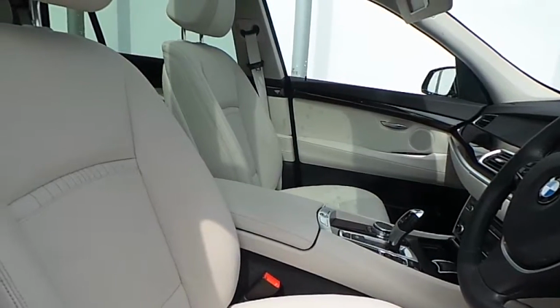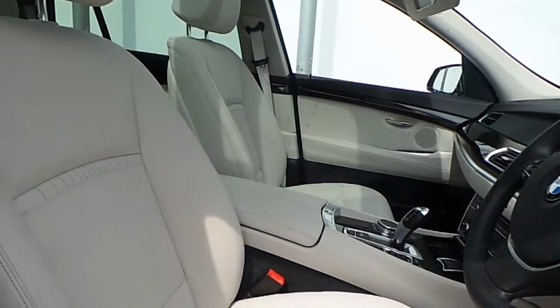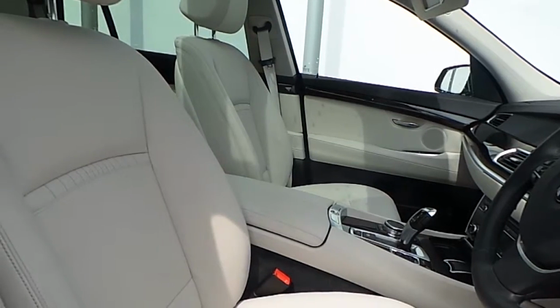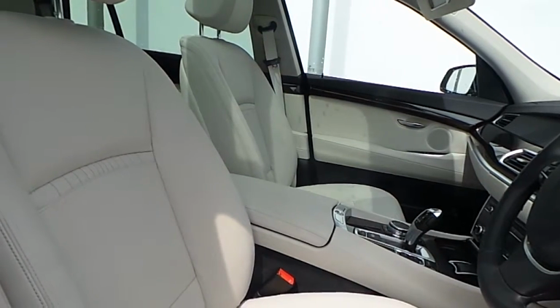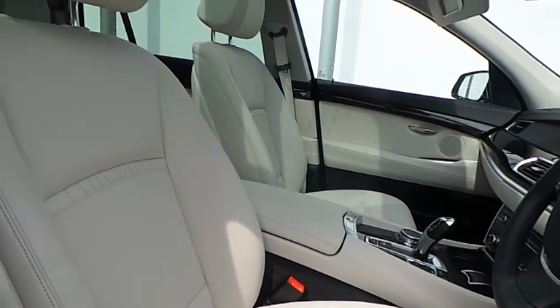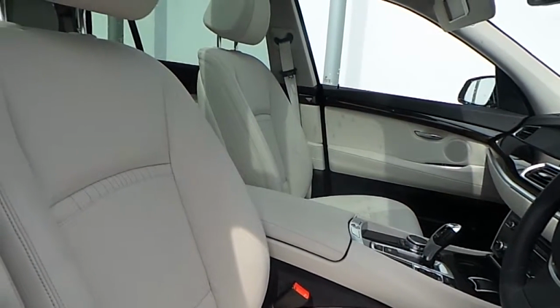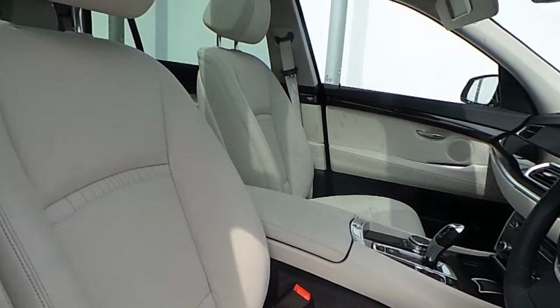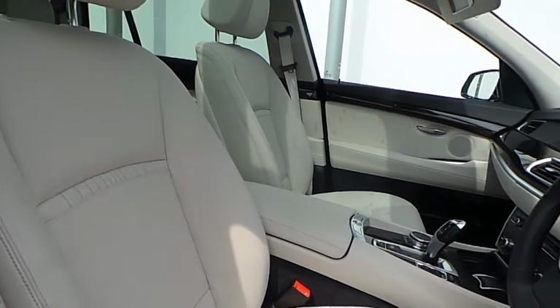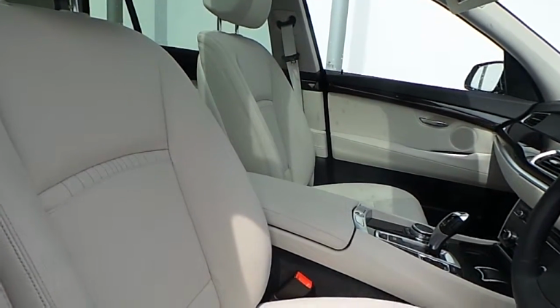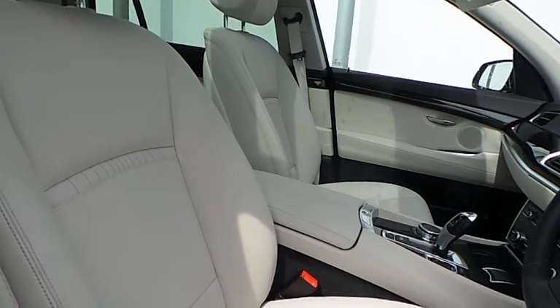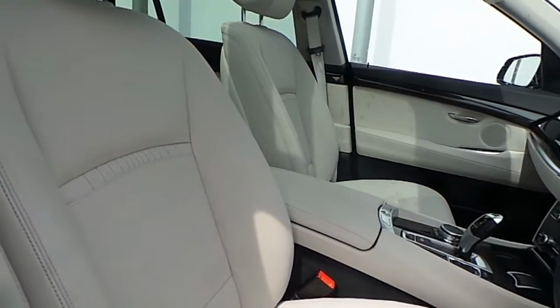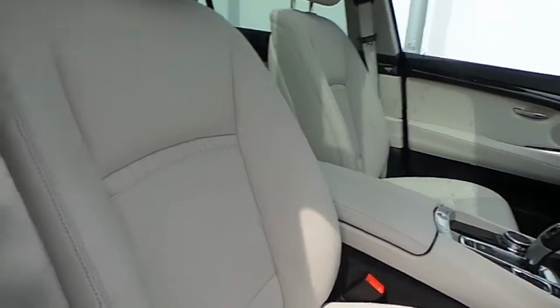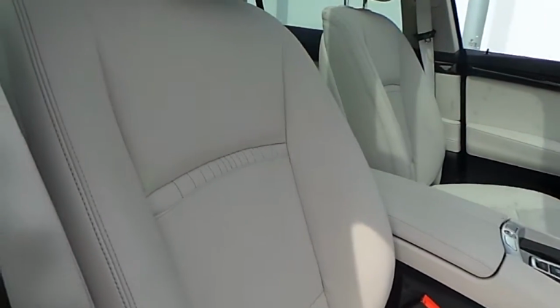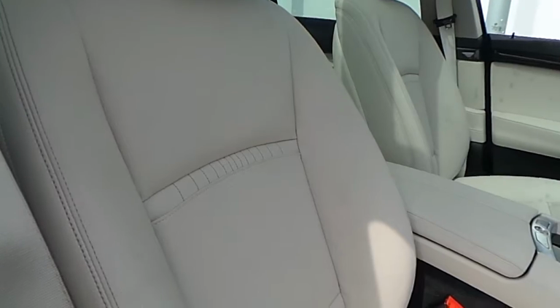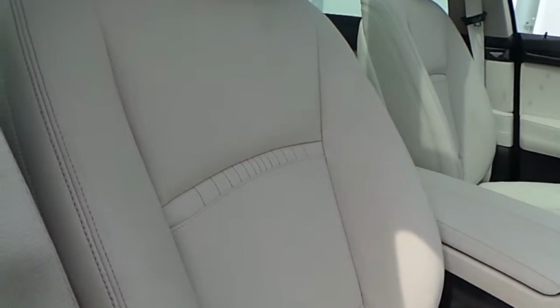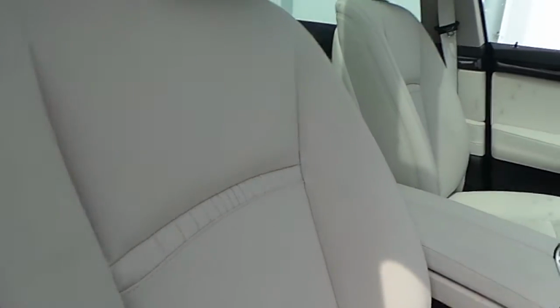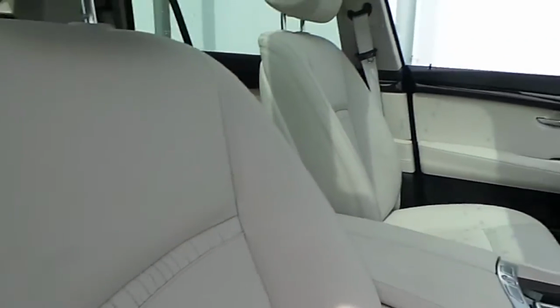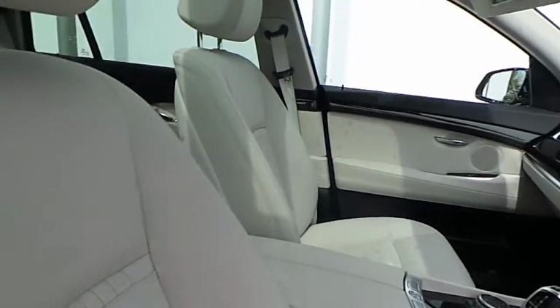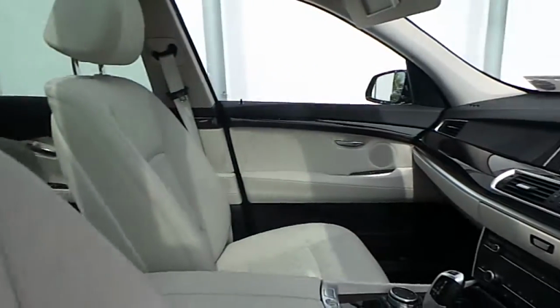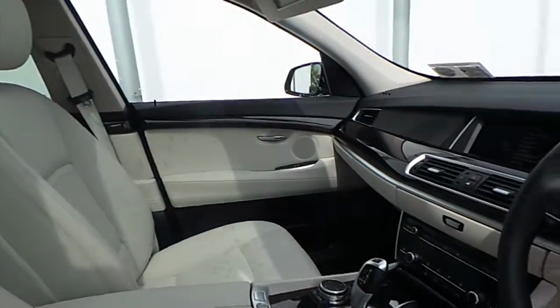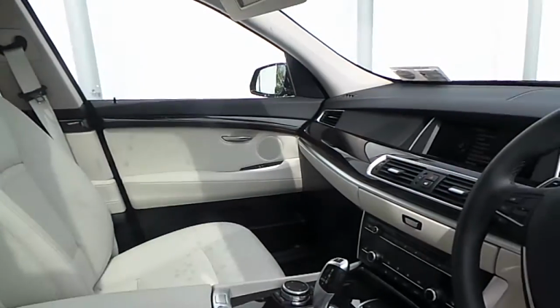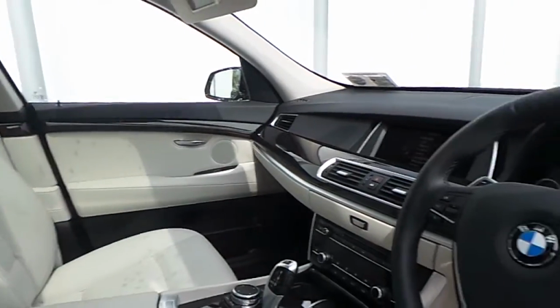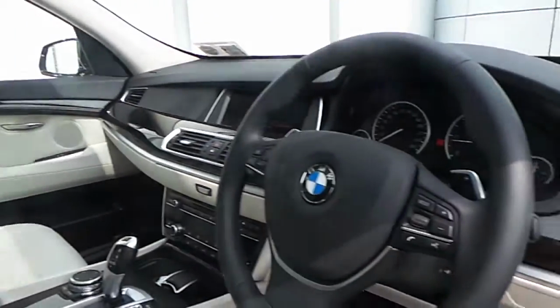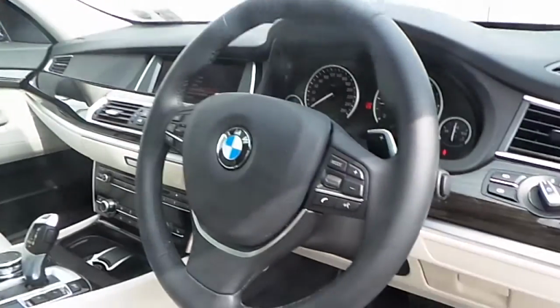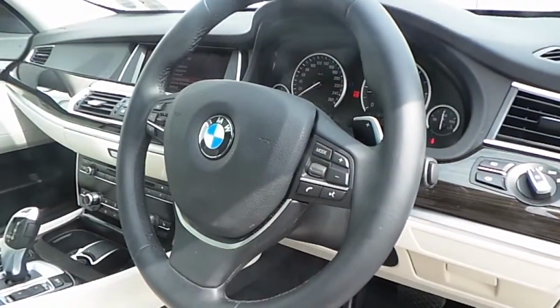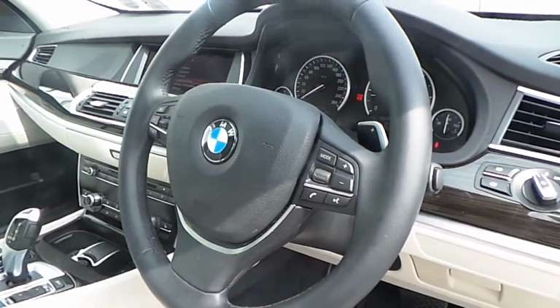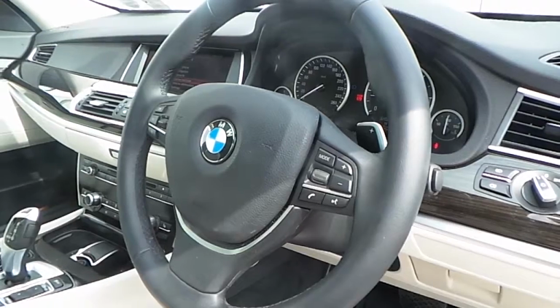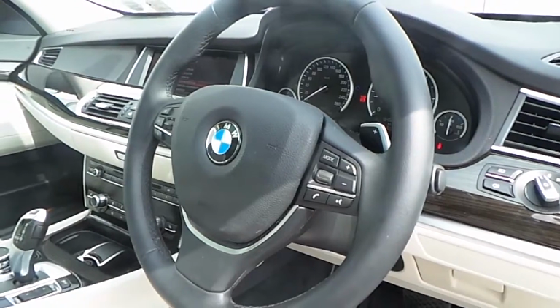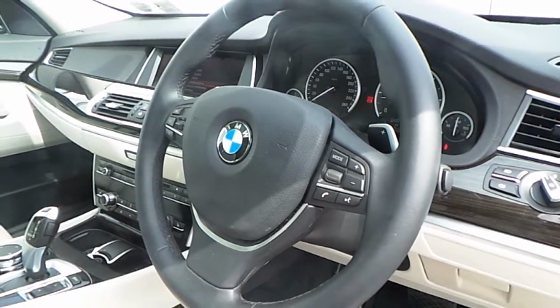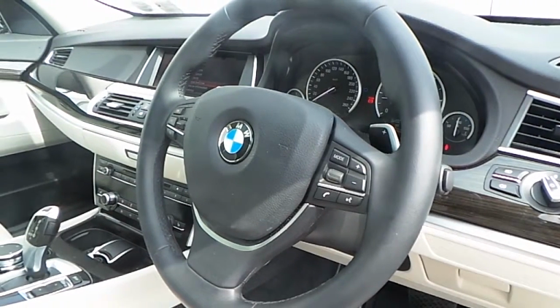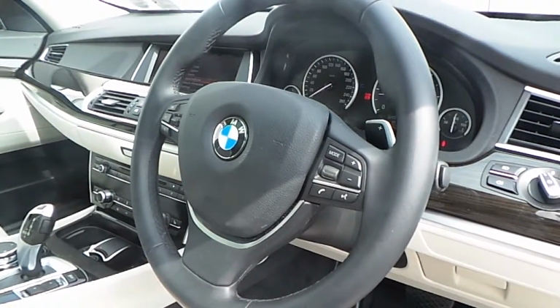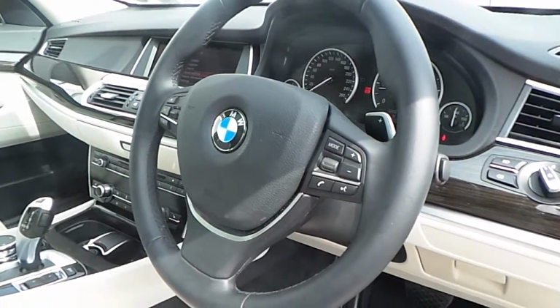The interior of this 5 Series is finished in ivory white on black Dakota leather with exclusive stitching, fine-line anthracite wood trim, and a multifunction sport steering wheel with cruise control and brake function.